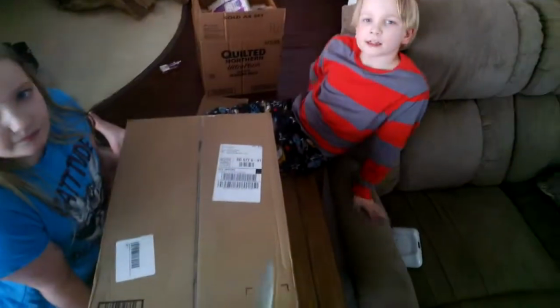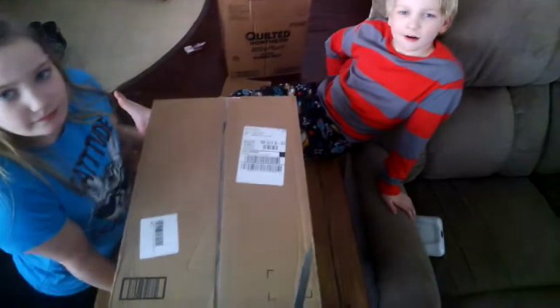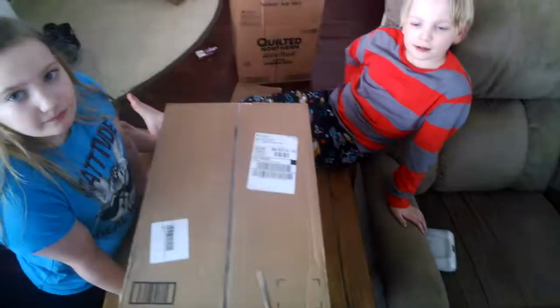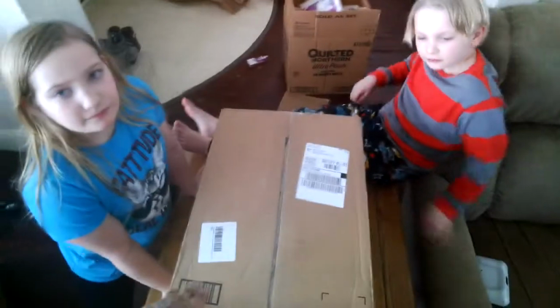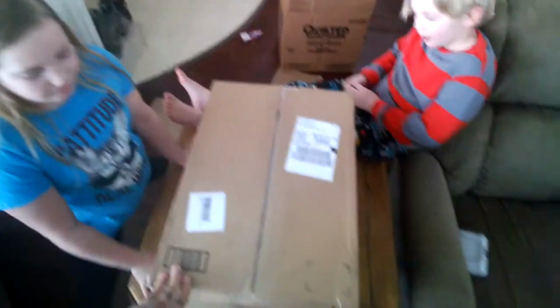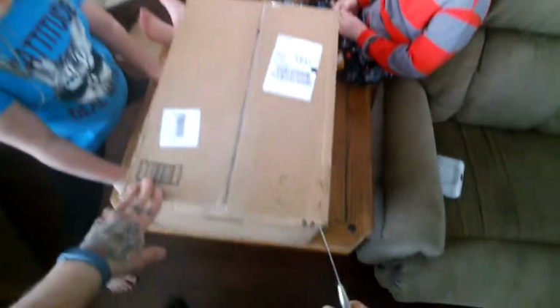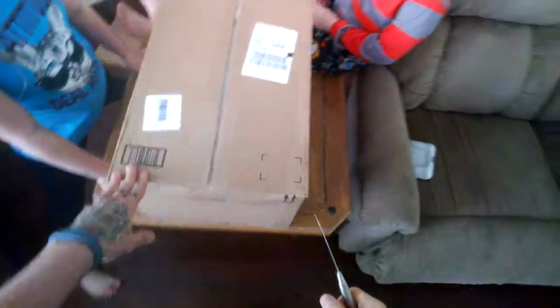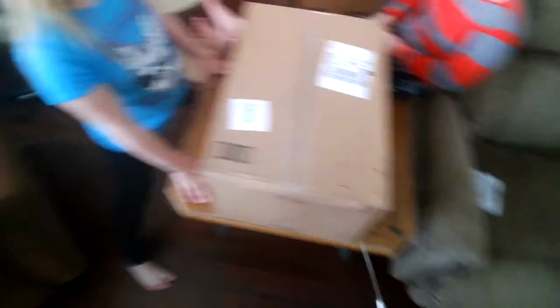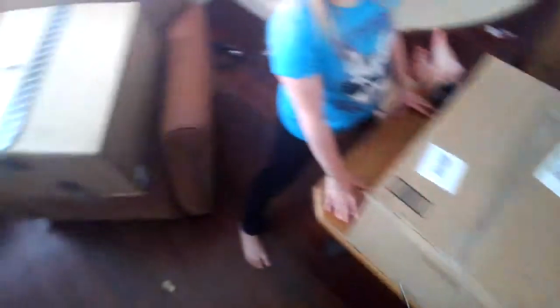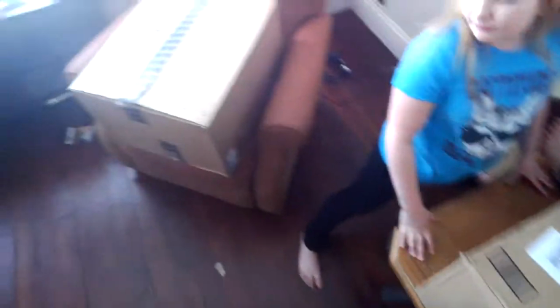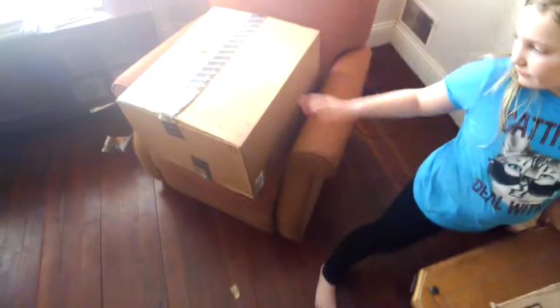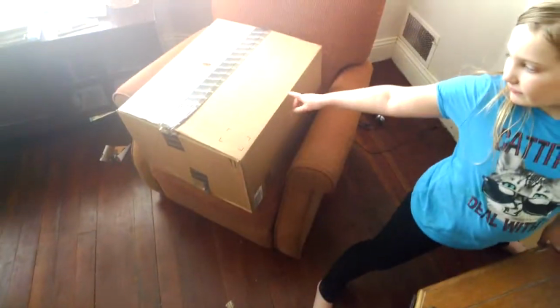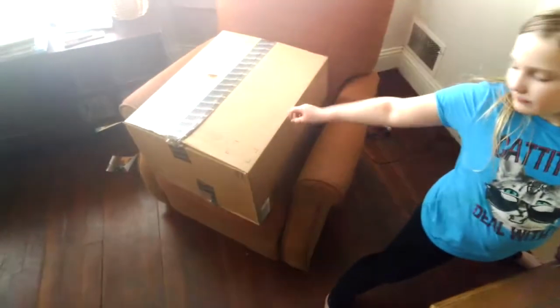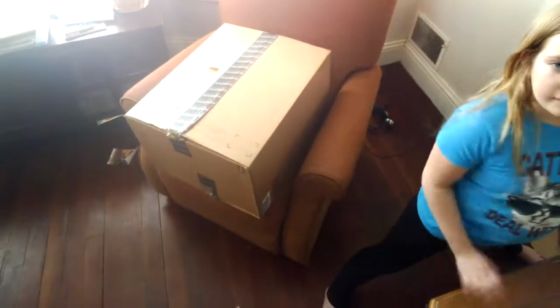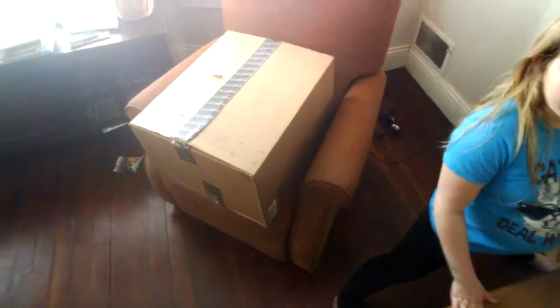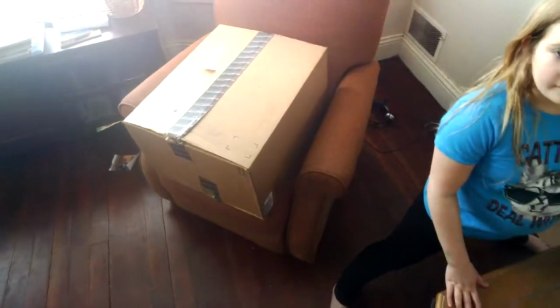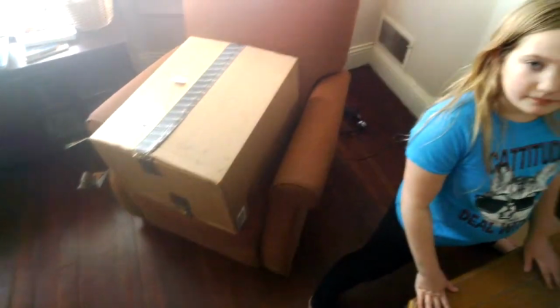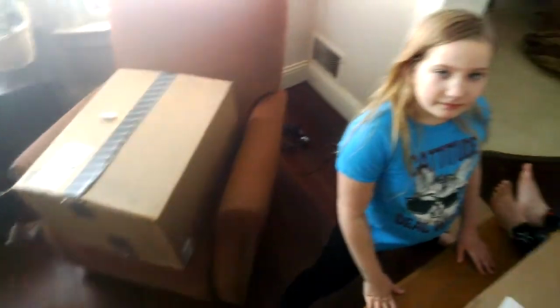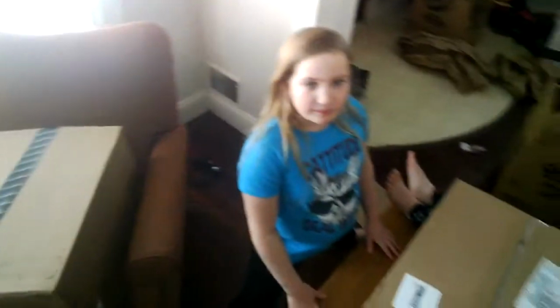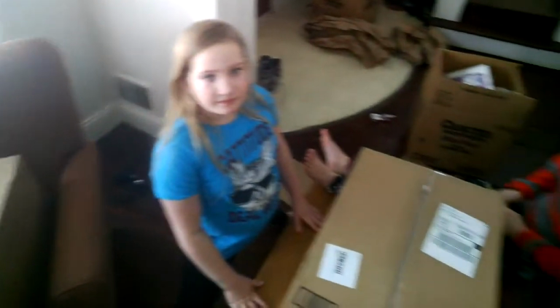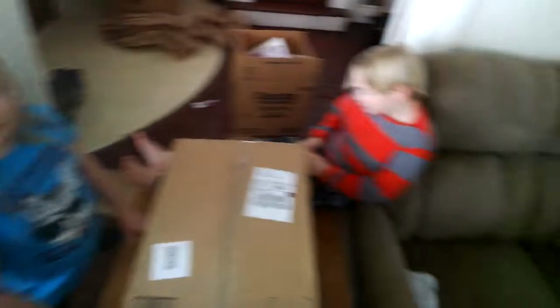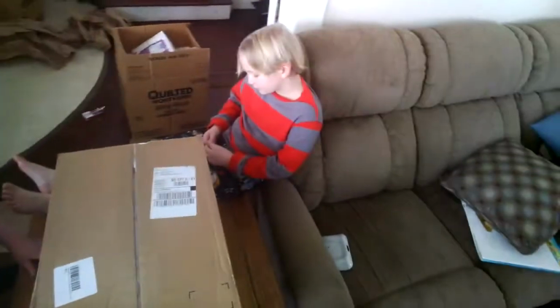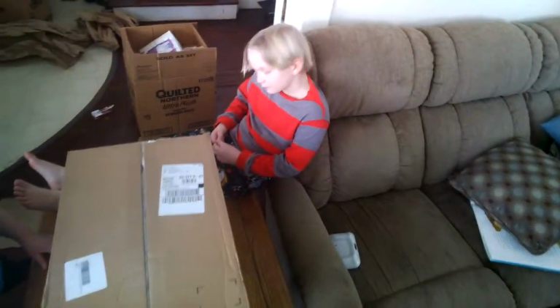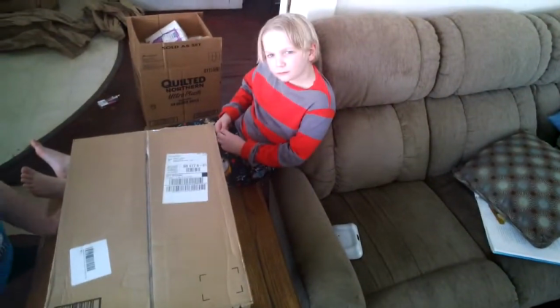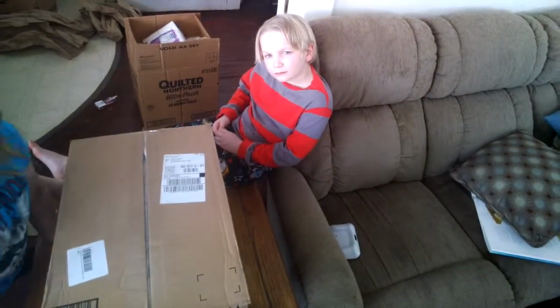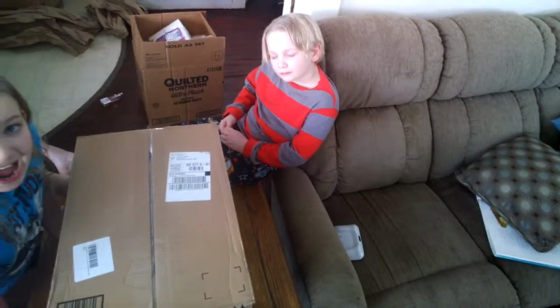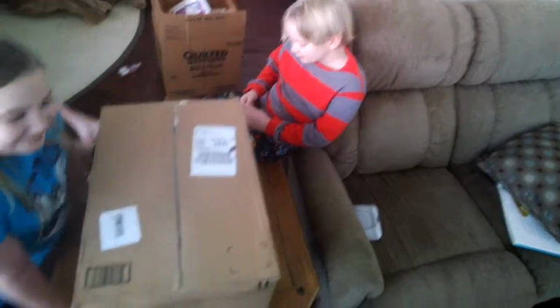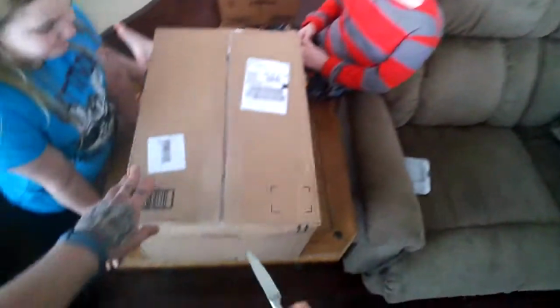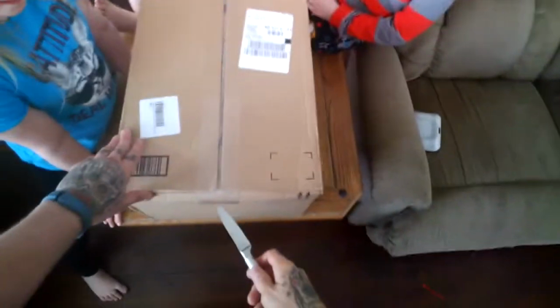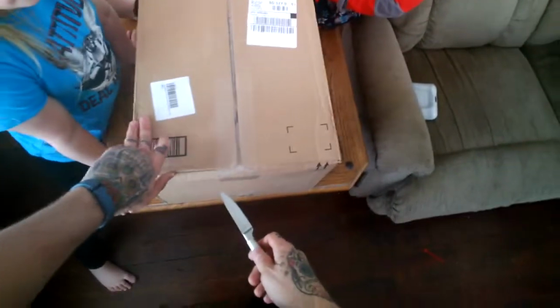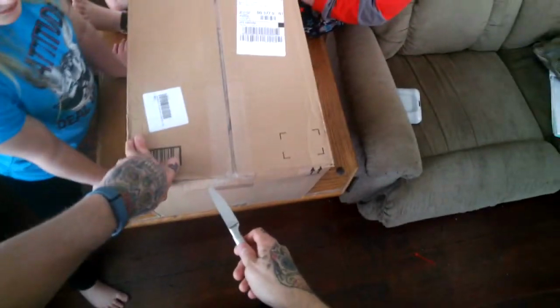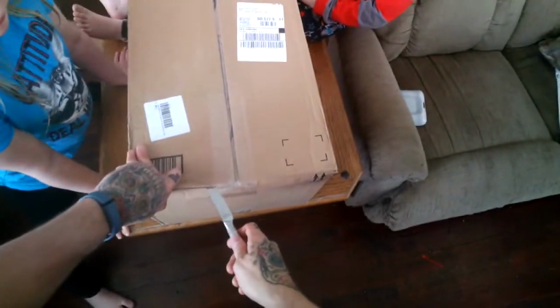All right, we're back. This is our third and fourth Amazon box deliveries of the day. Mia and Ezra are still here helping. I'm going to unbox this one — I have no idea what's in it.